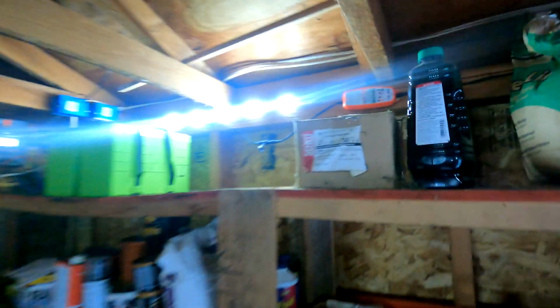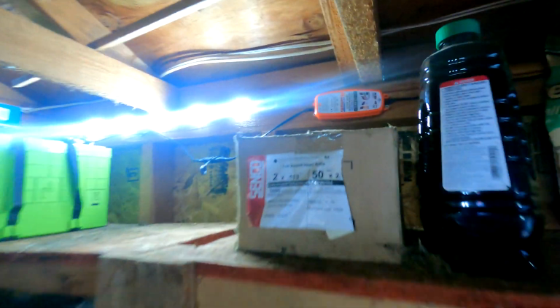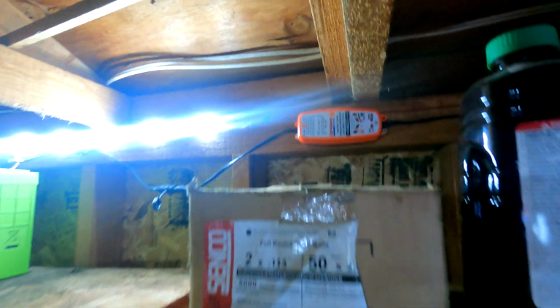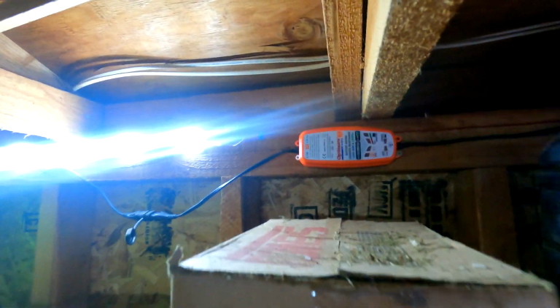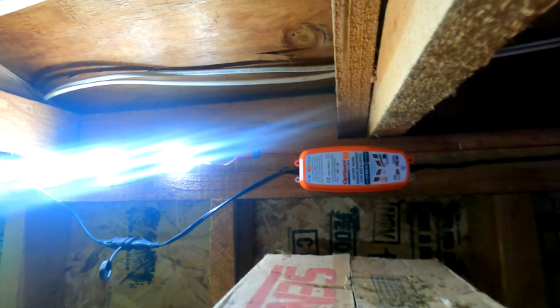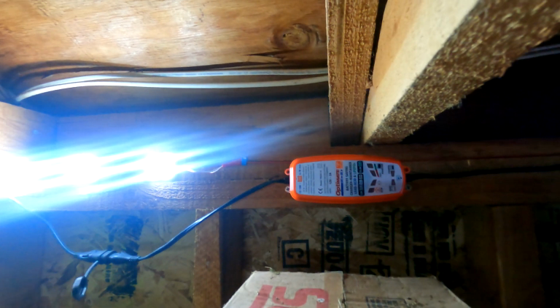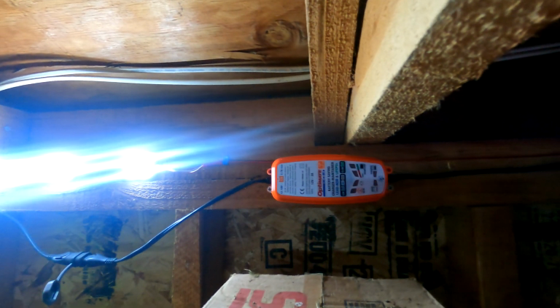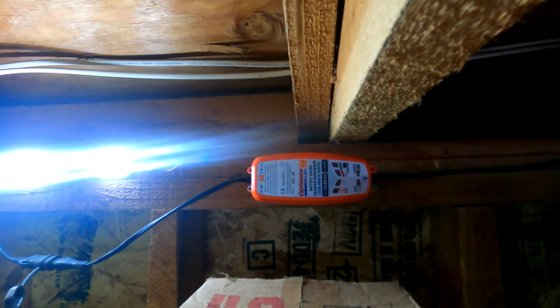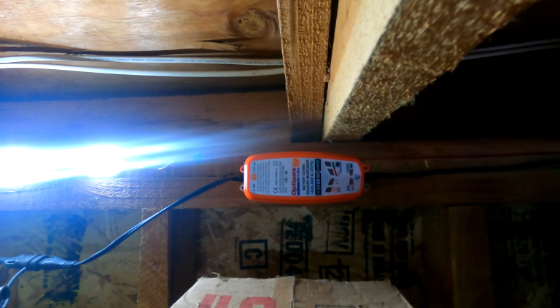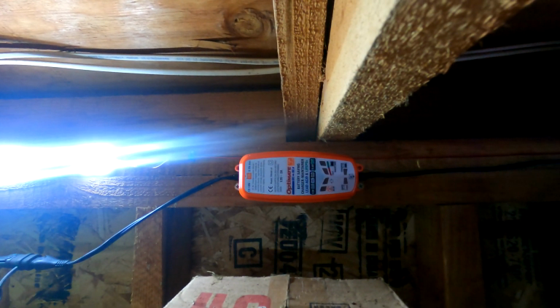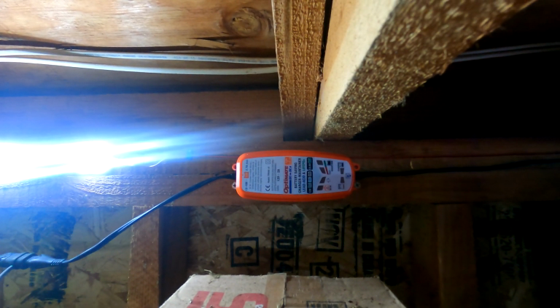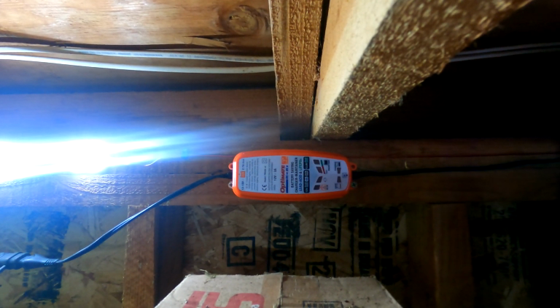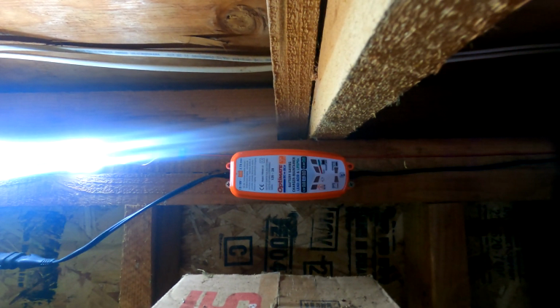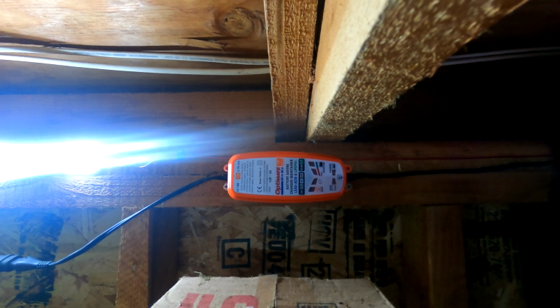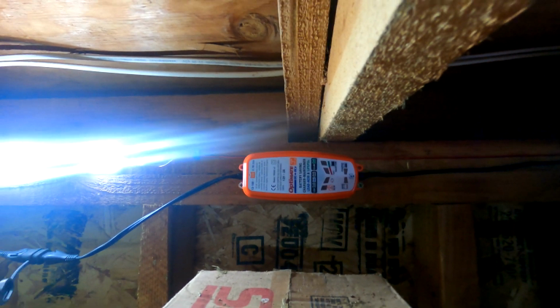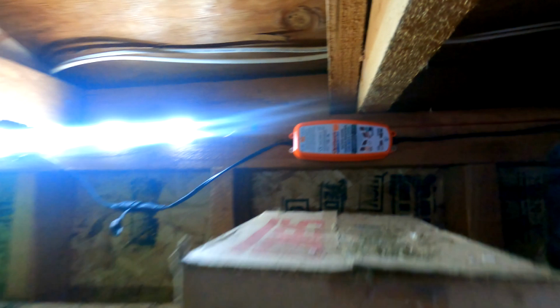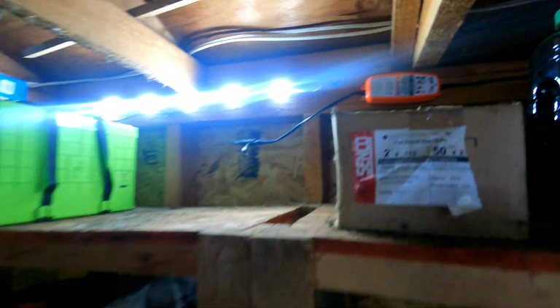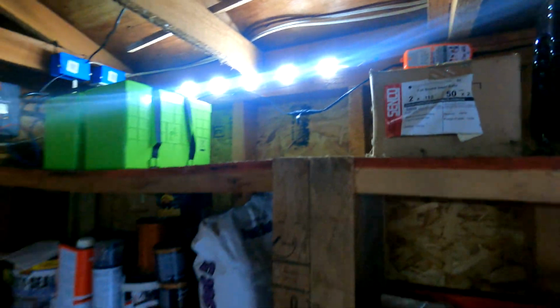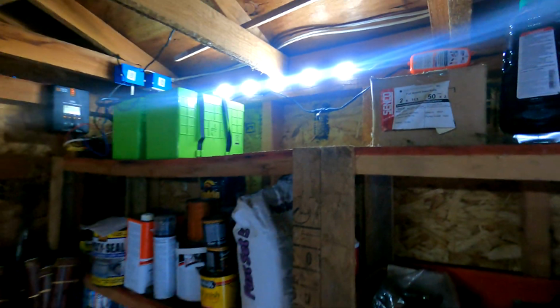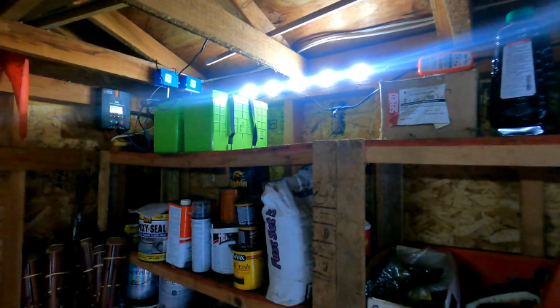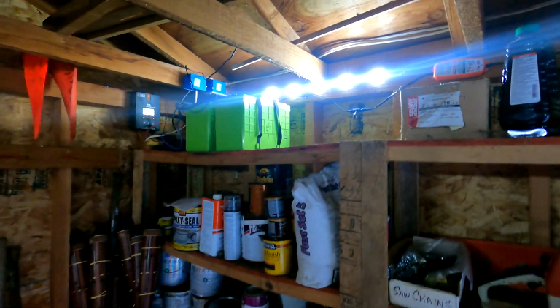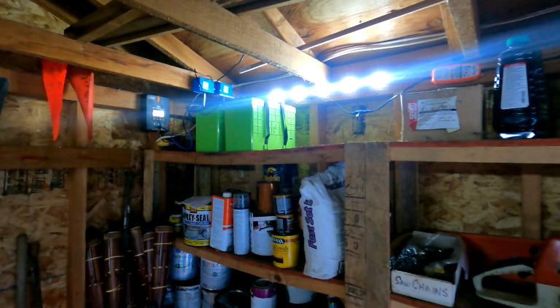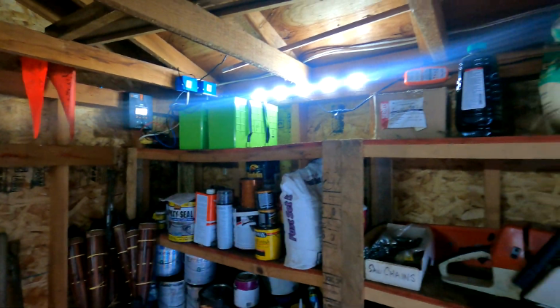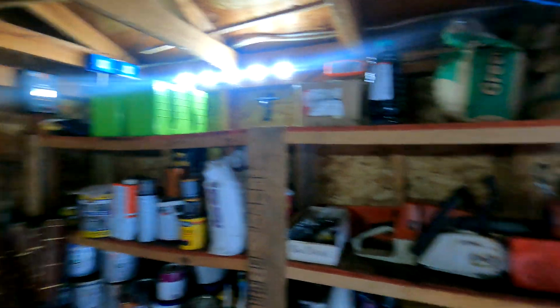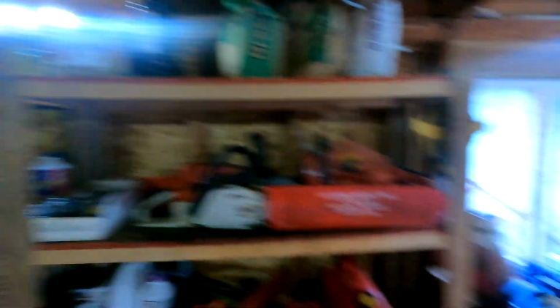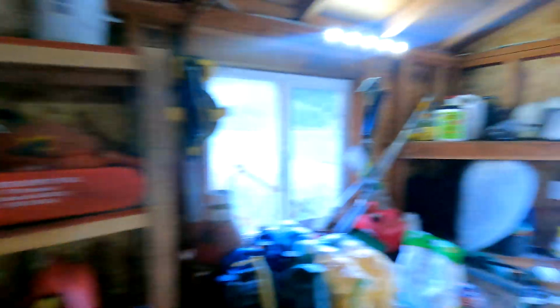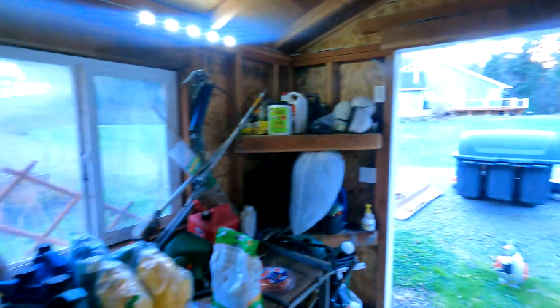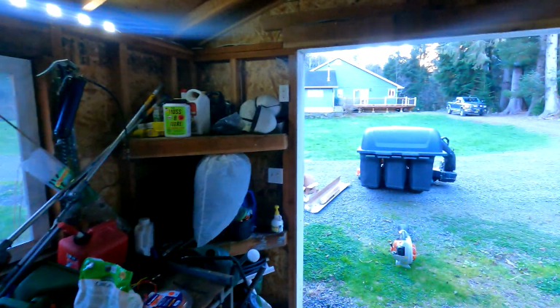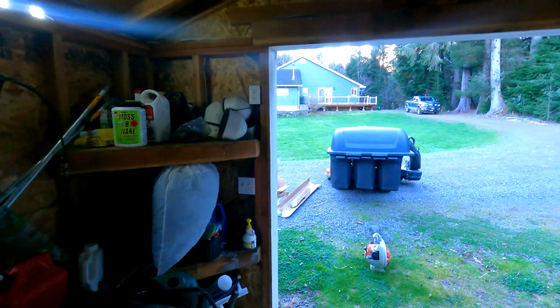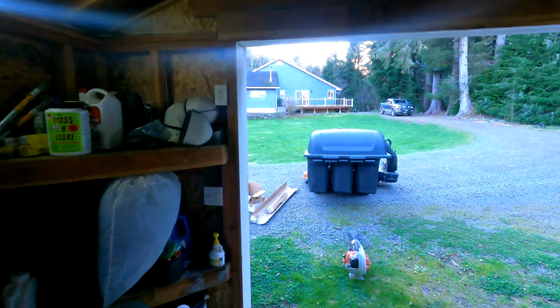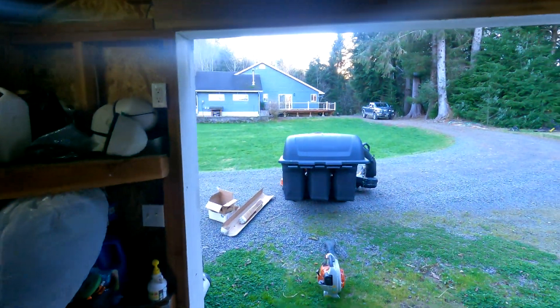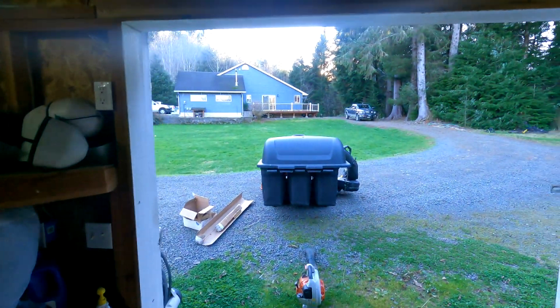To keep the battery charged on my lawn tractor, I'm using this DC-to-DC charge controller. It just uses the voltage from the batteries and is basically a charger to keep the lawn tractor battery up.